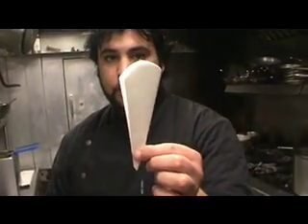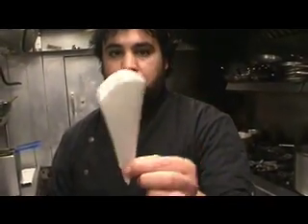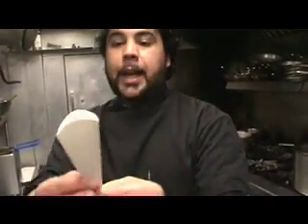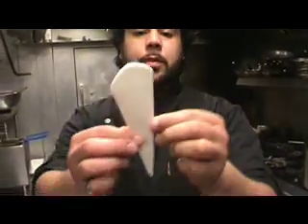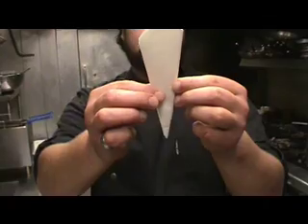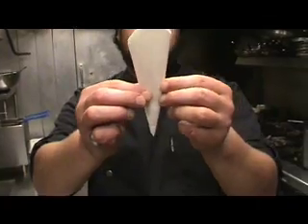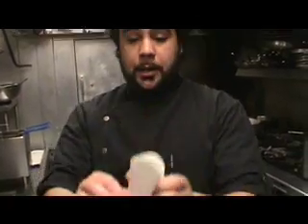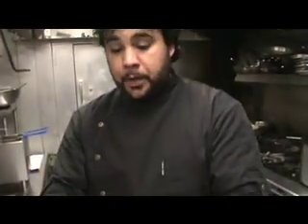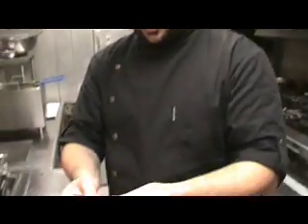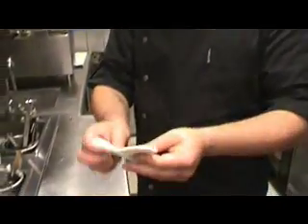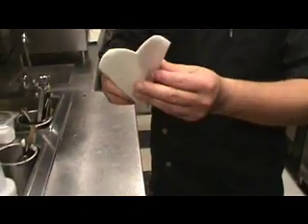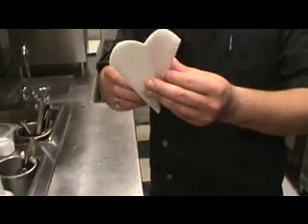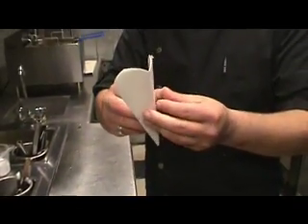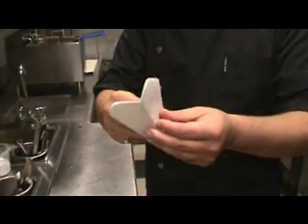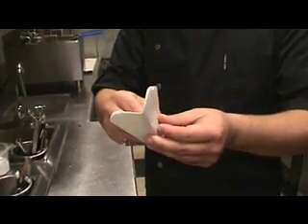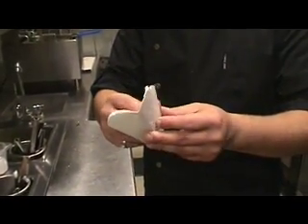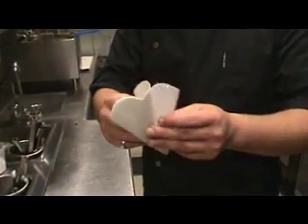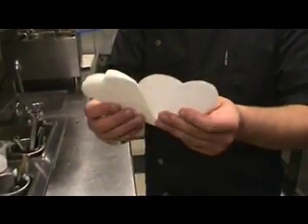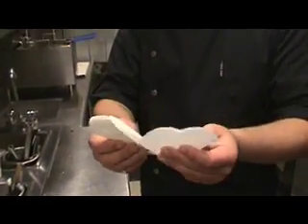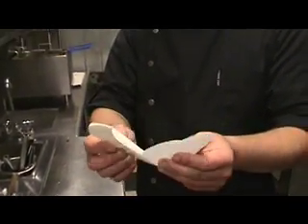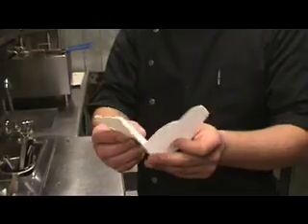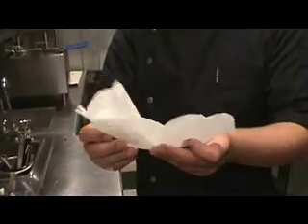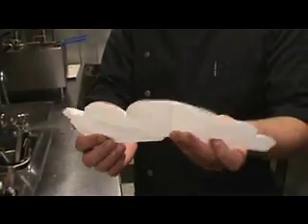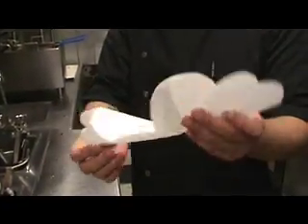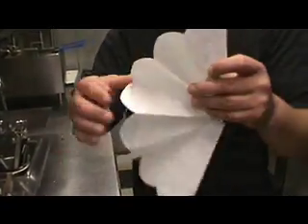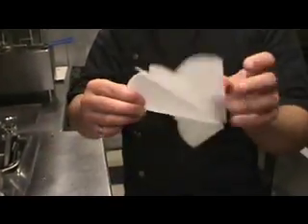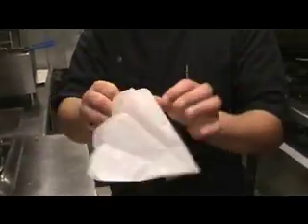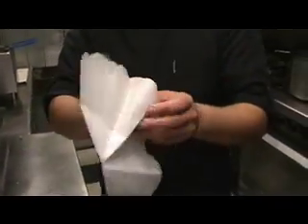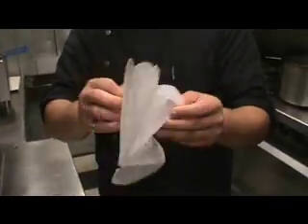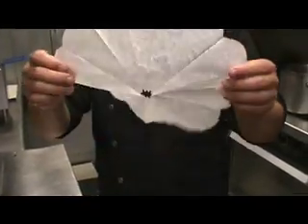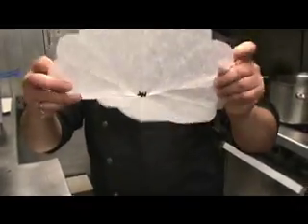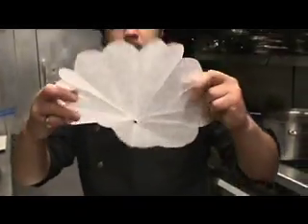It's almost like an ice cream cone fold if you look at it. And you're going to unfold it, unfold it again, unfold it again, unfold it again.